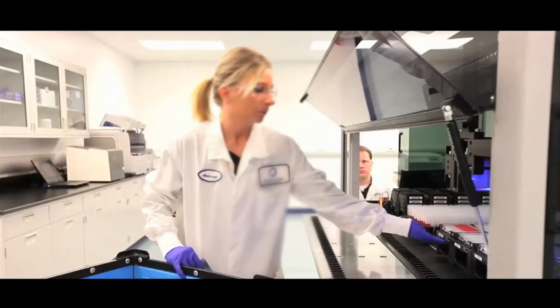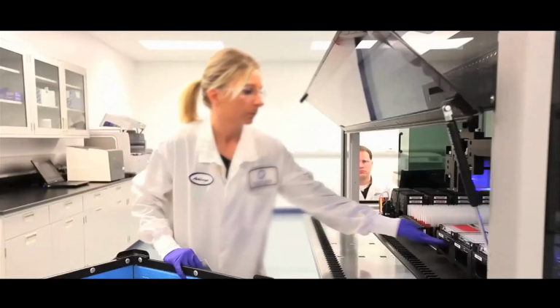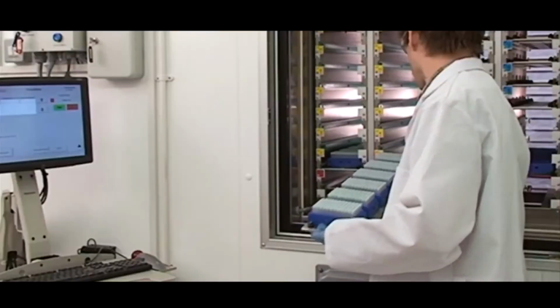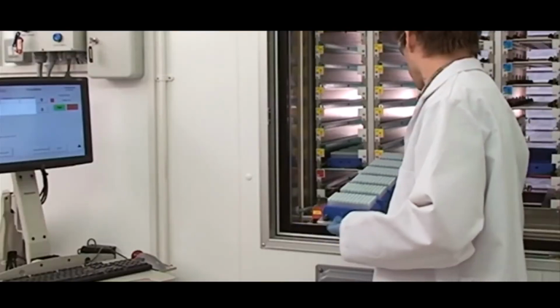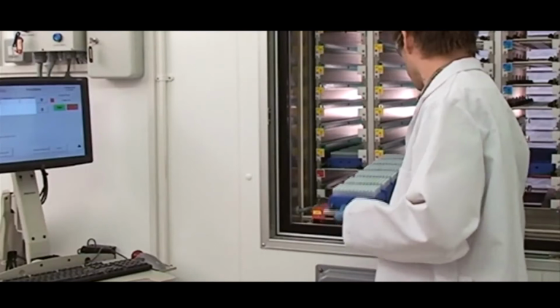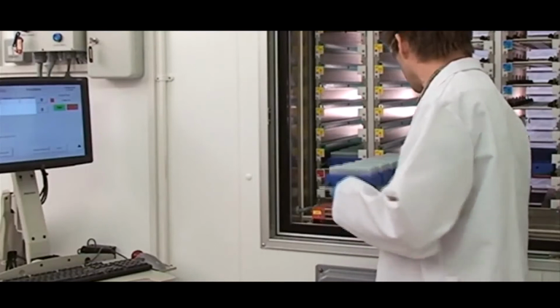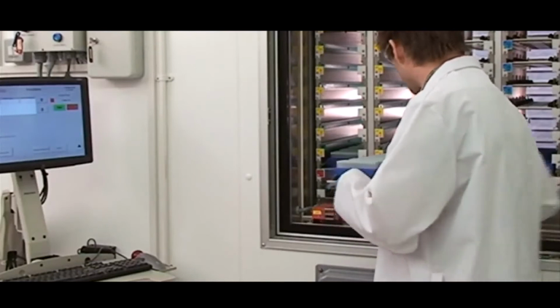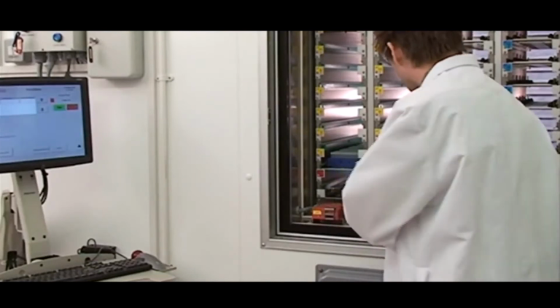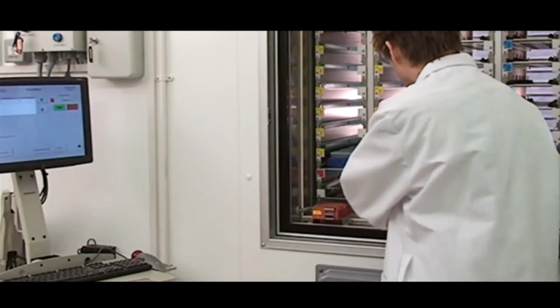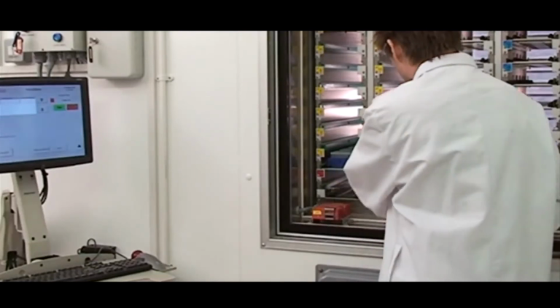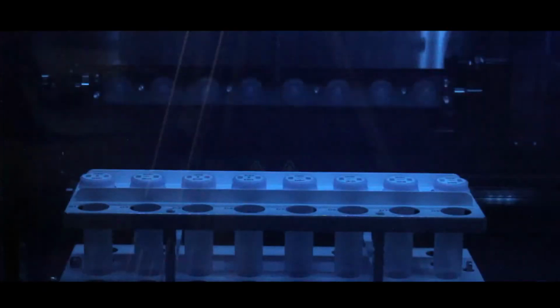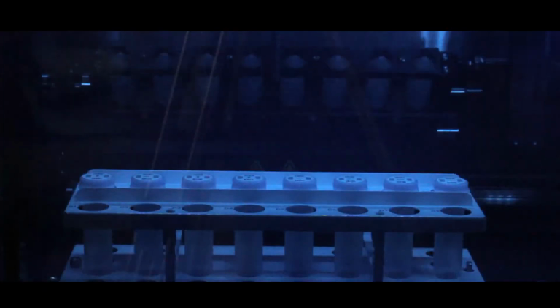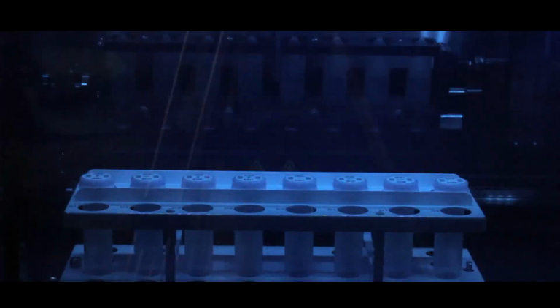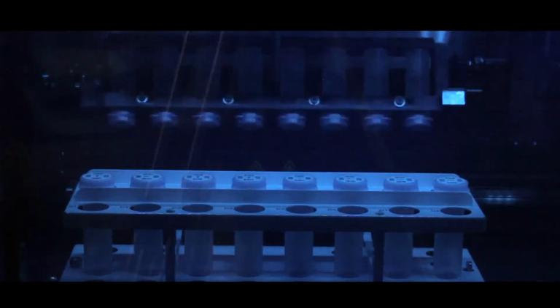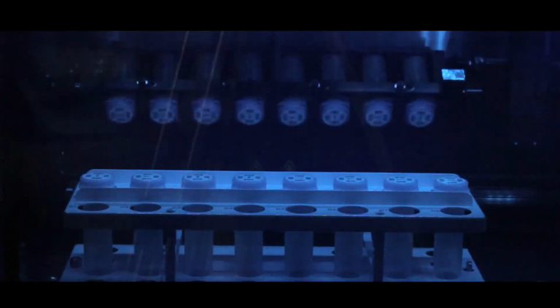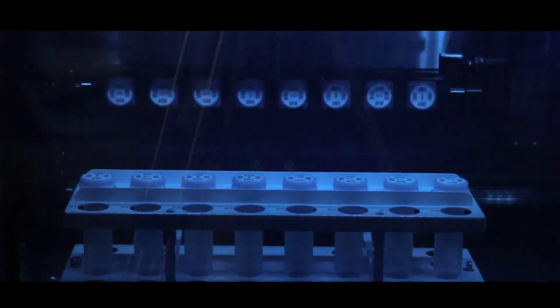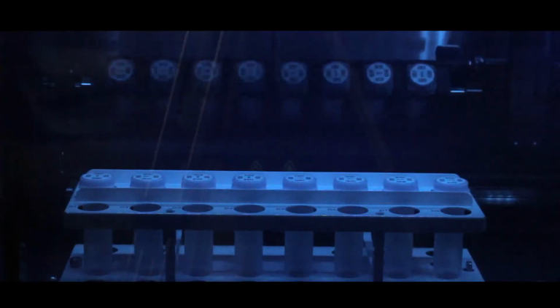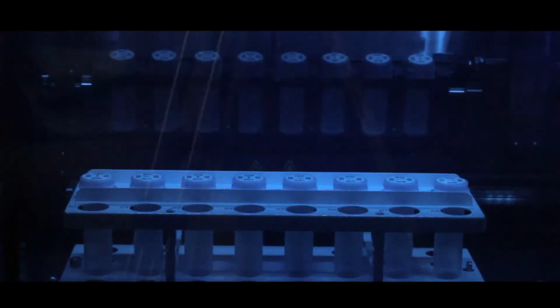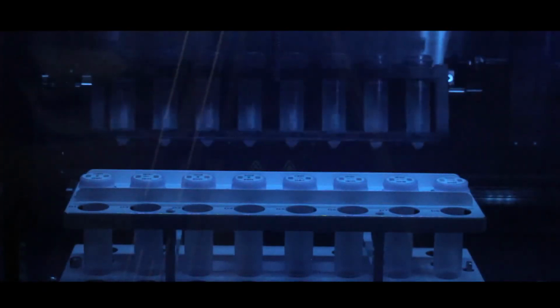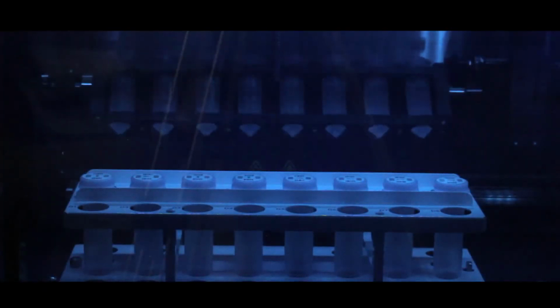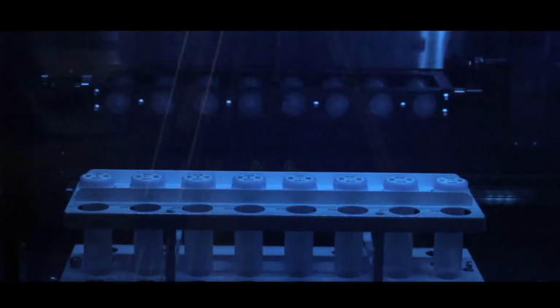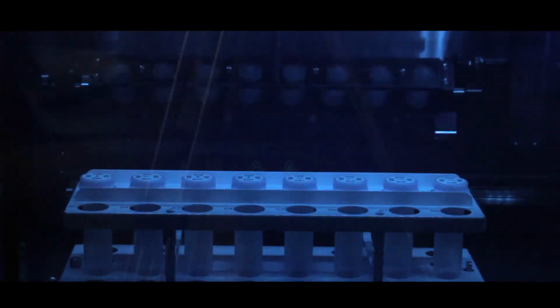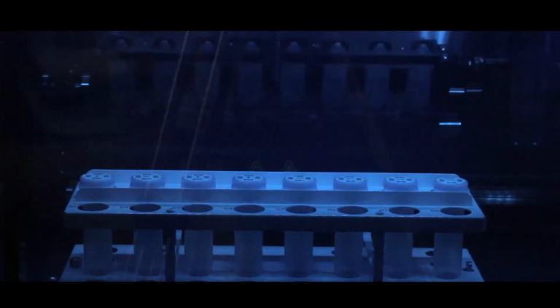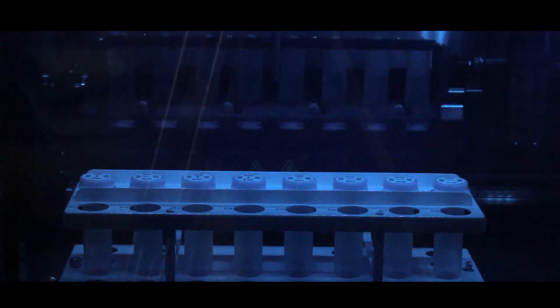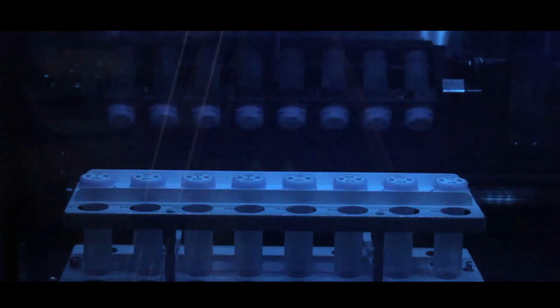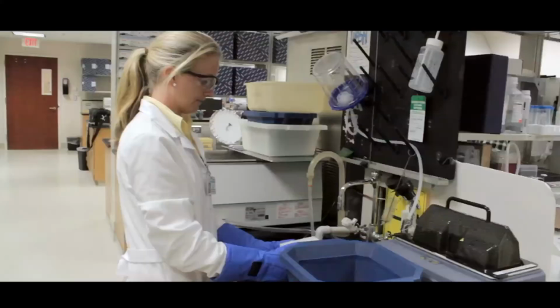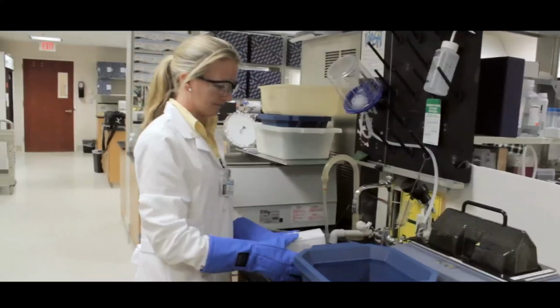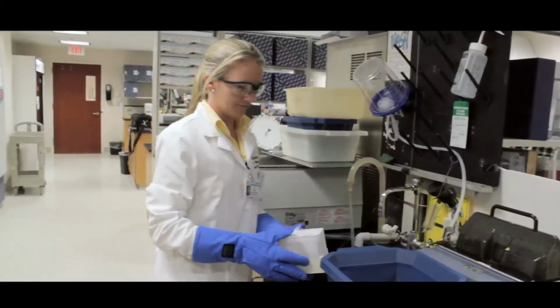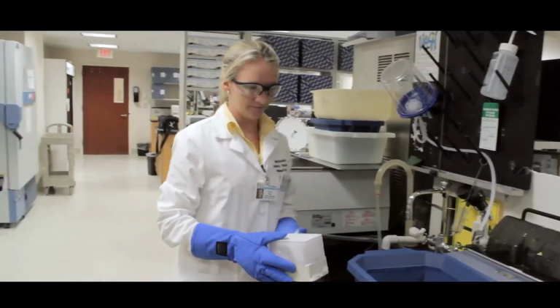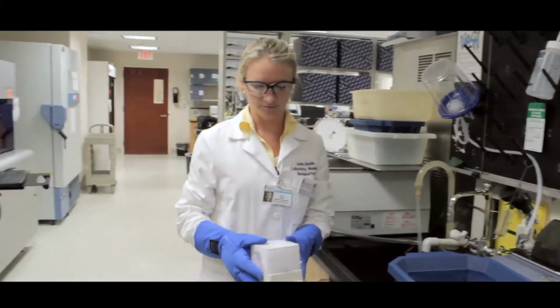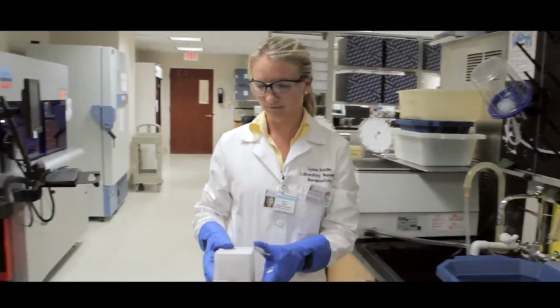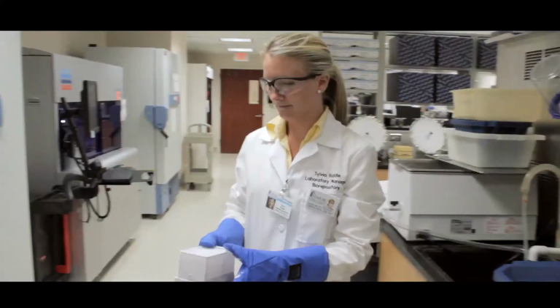These specimens are often stored with genetic and demographic data such as age, gender, and ethnicity, as well as other clinical information.